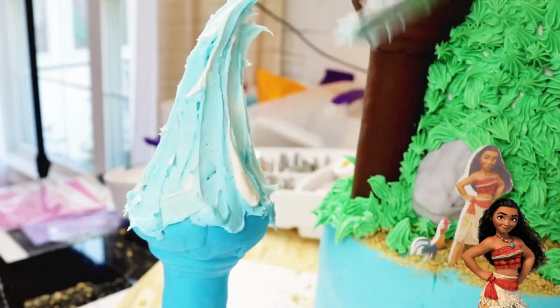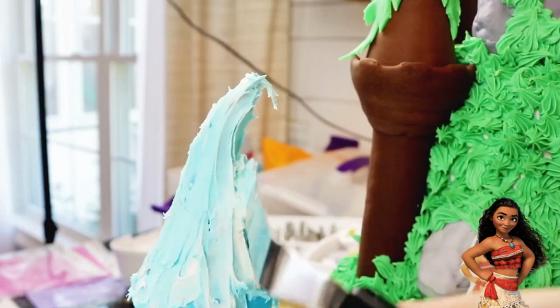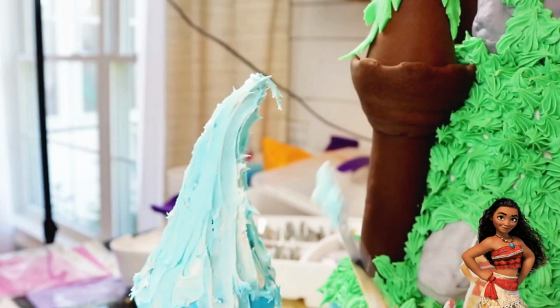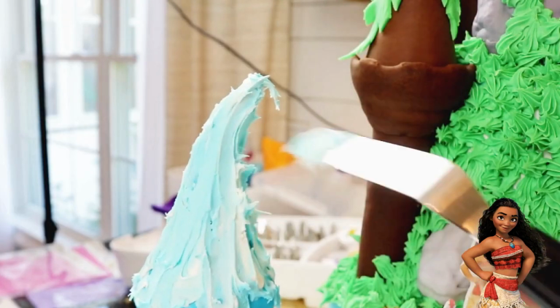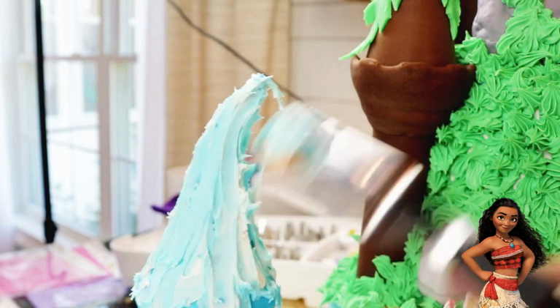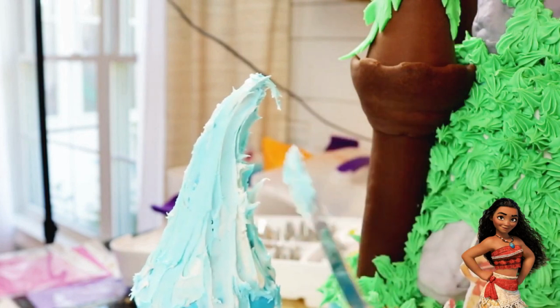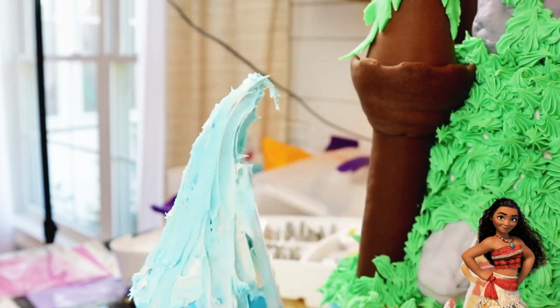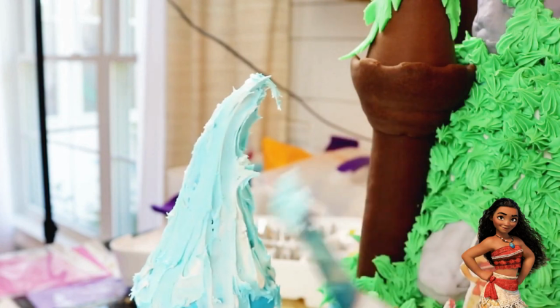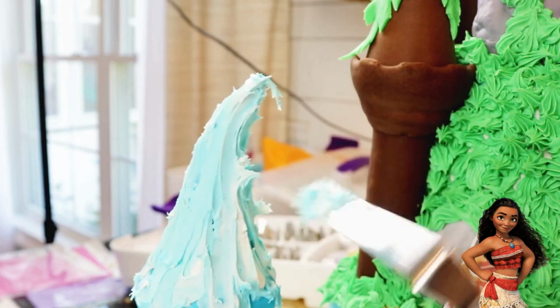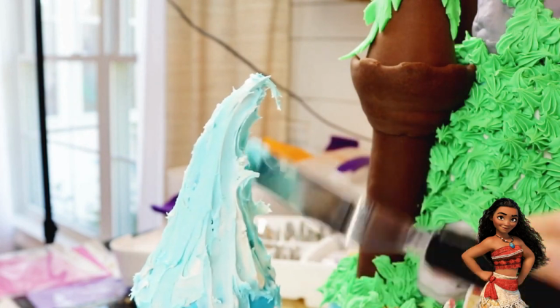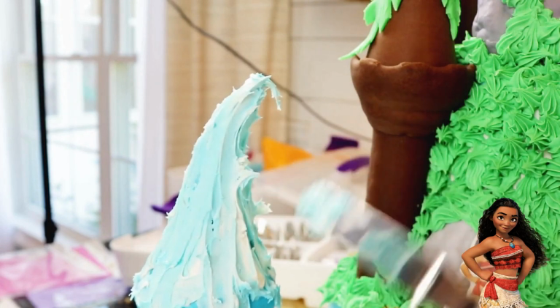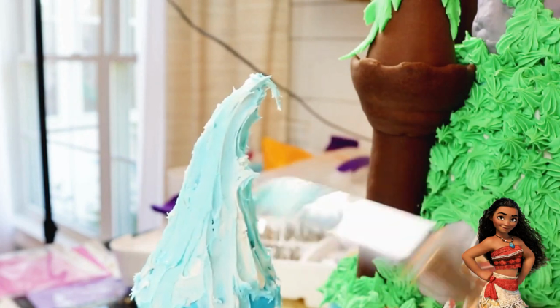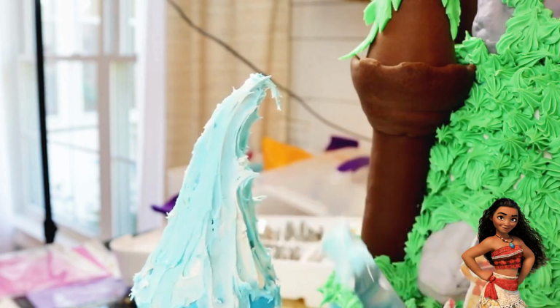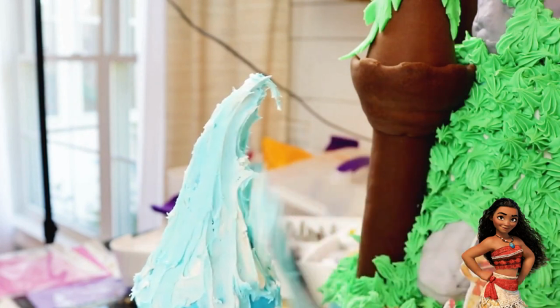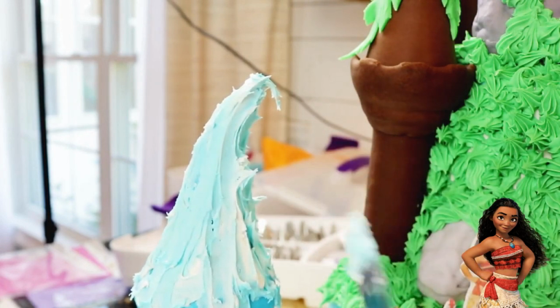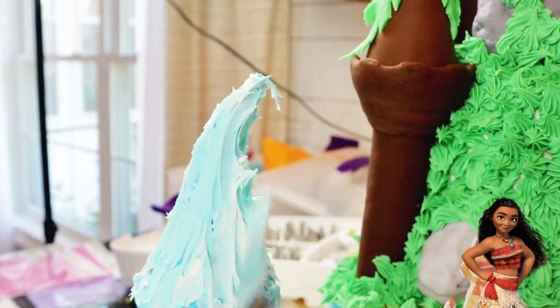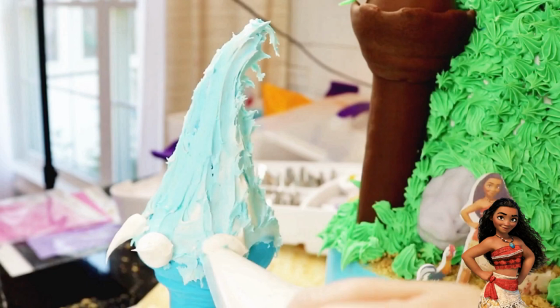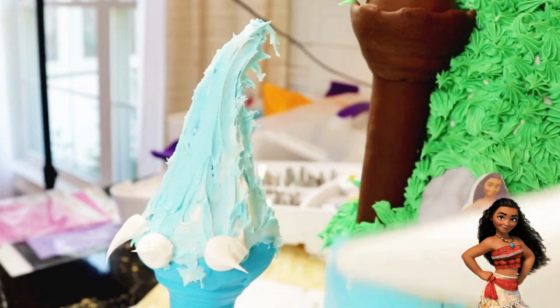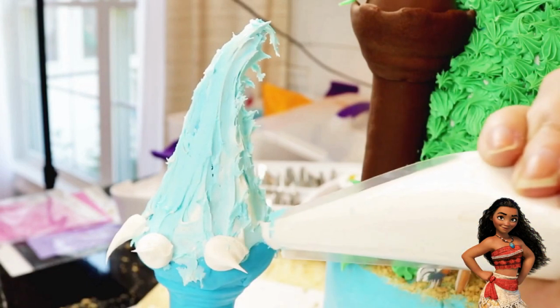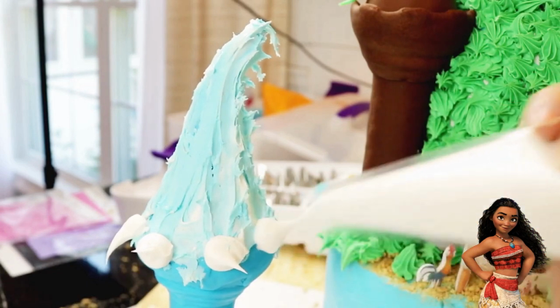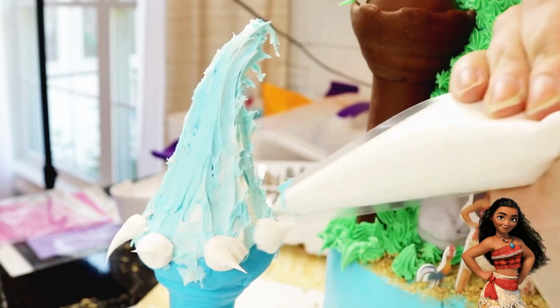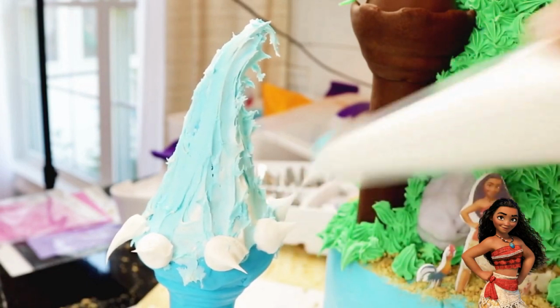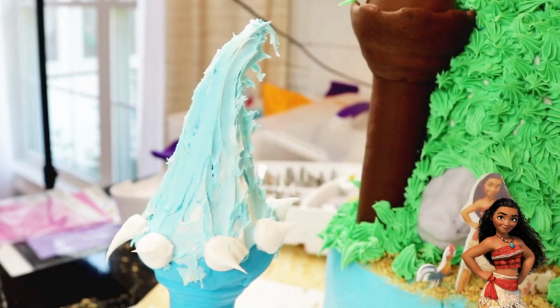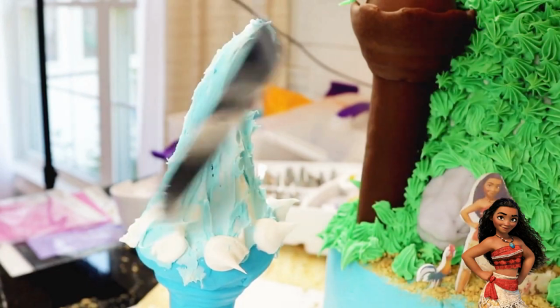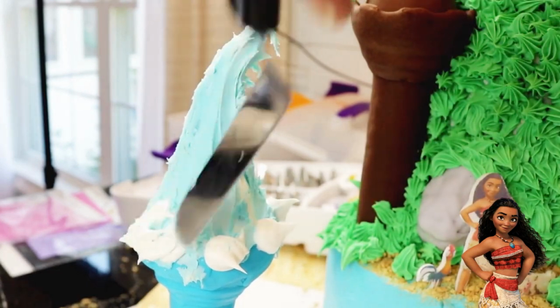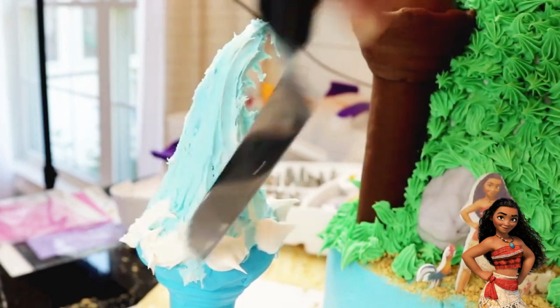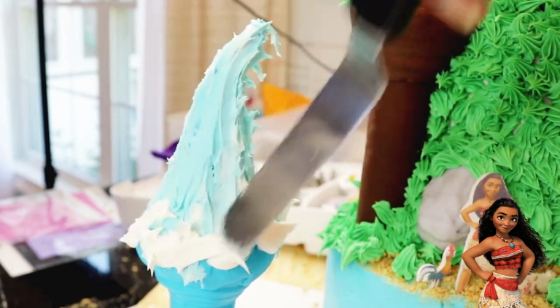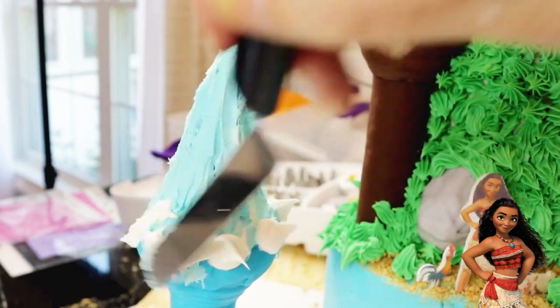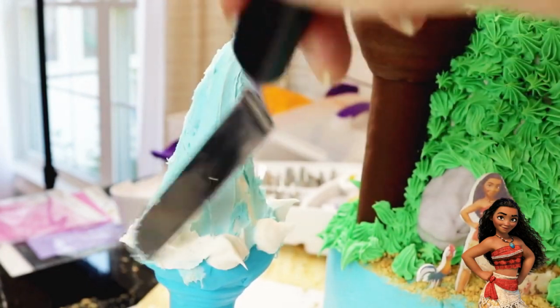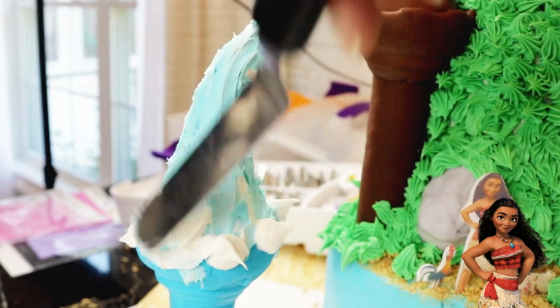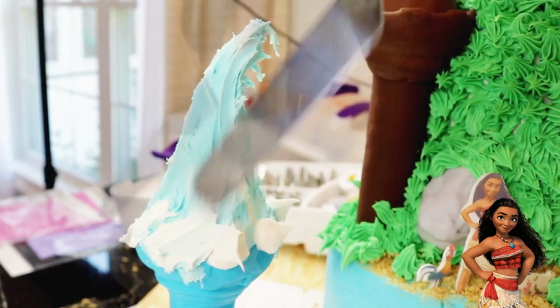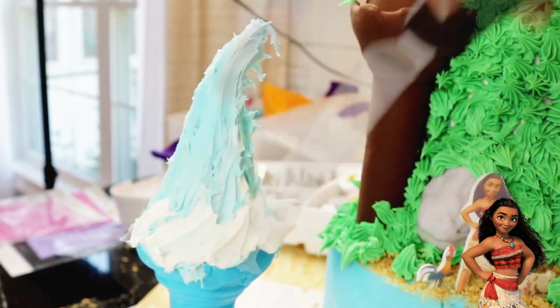For the effect of splashing, I dragged my spatula up and then flicked it off as I pulled away. Finally, I dropped white dots along the bottom edge and then dragged it upward again just for some finishing touches.